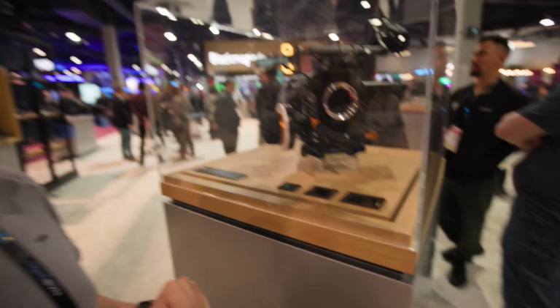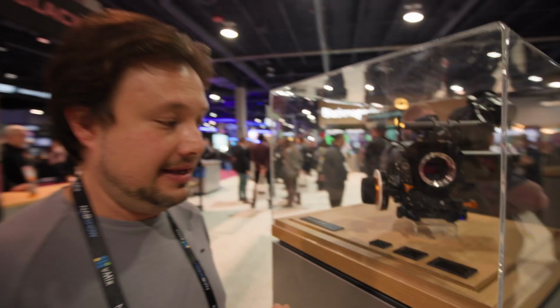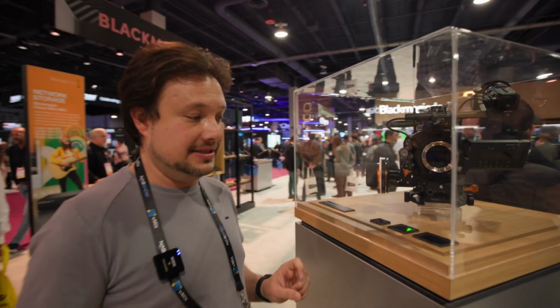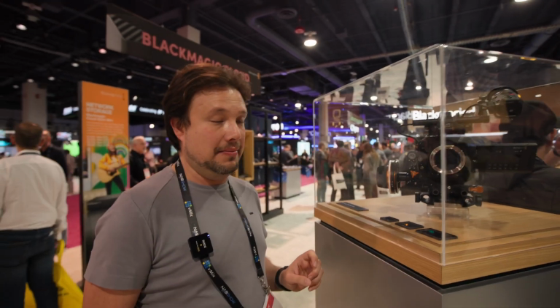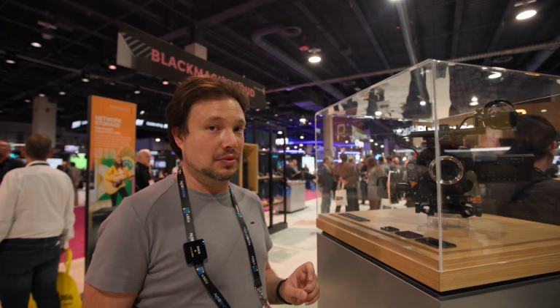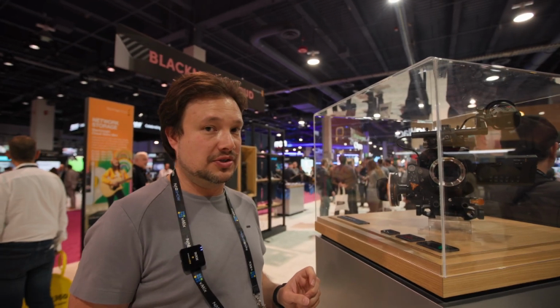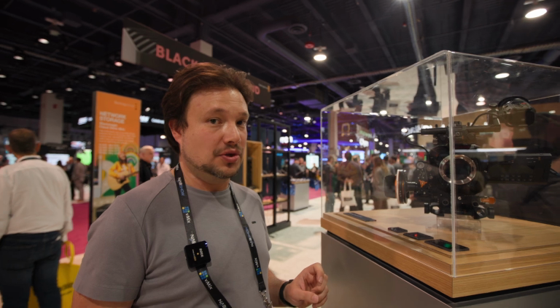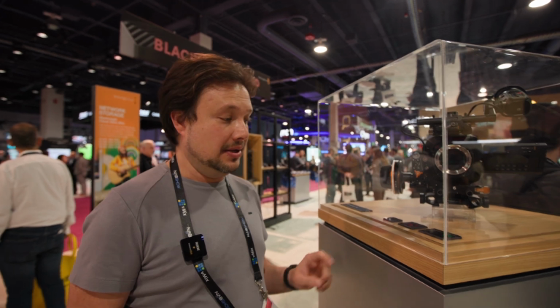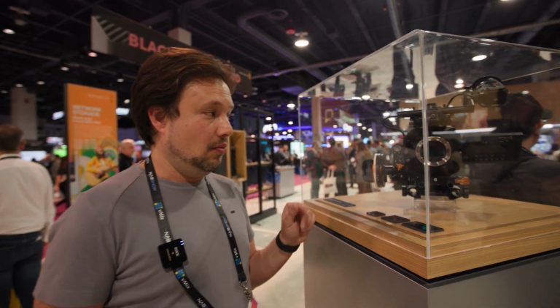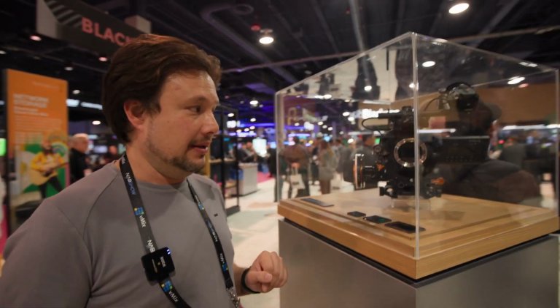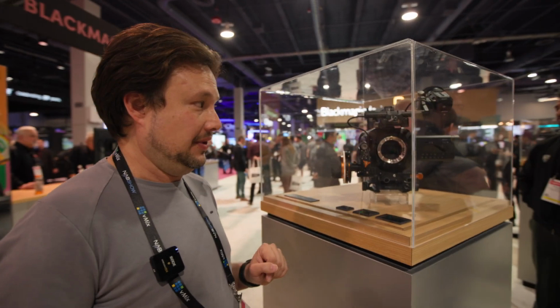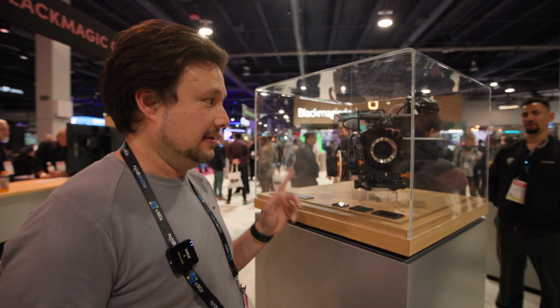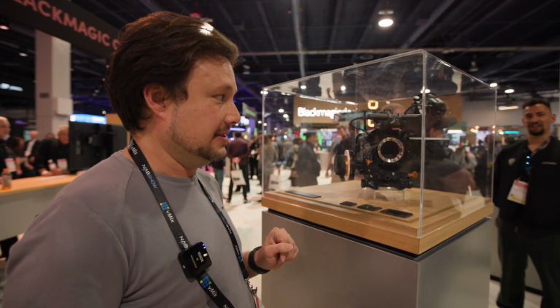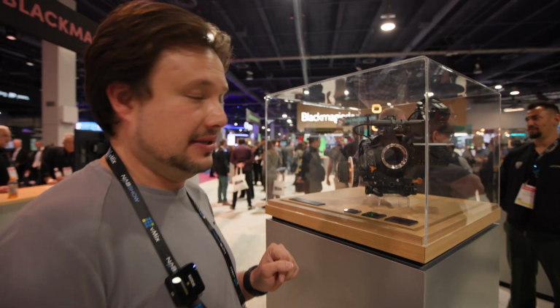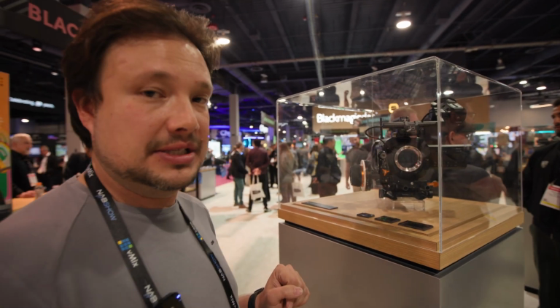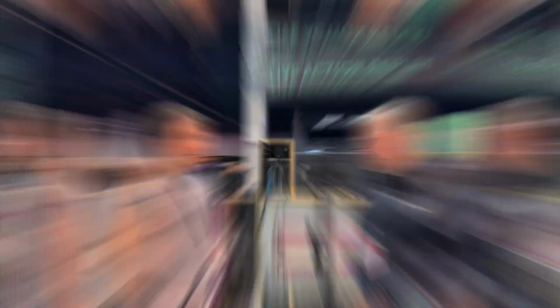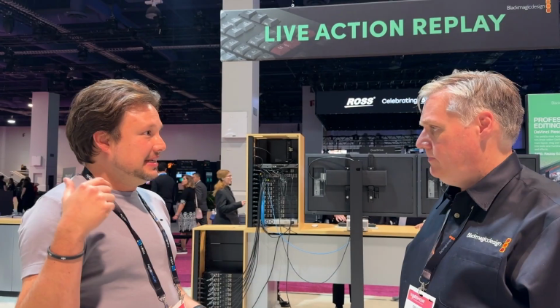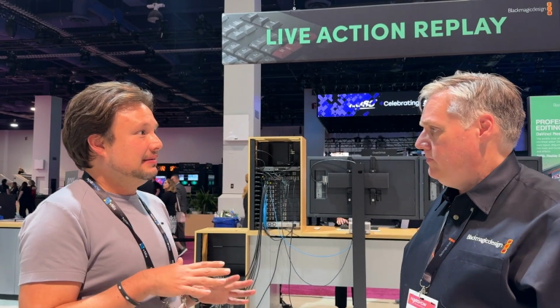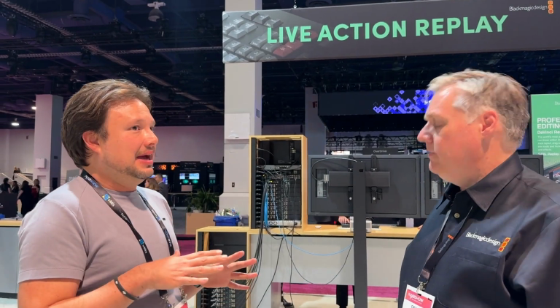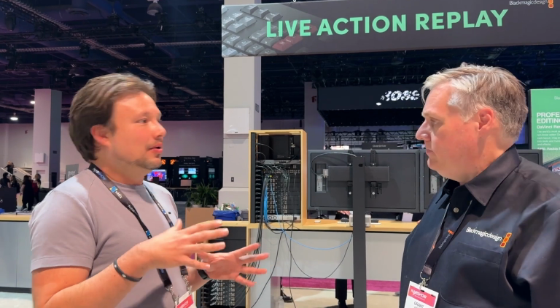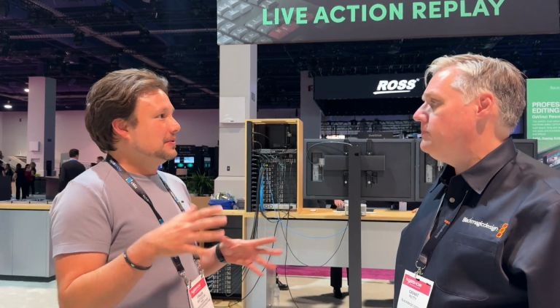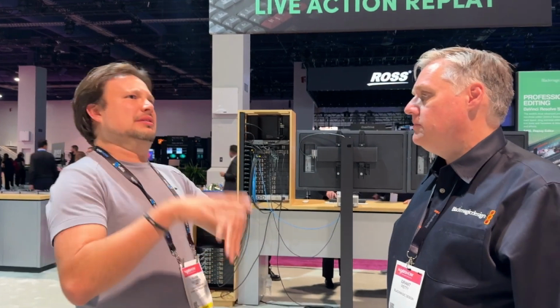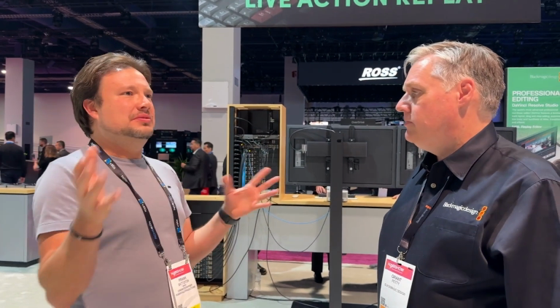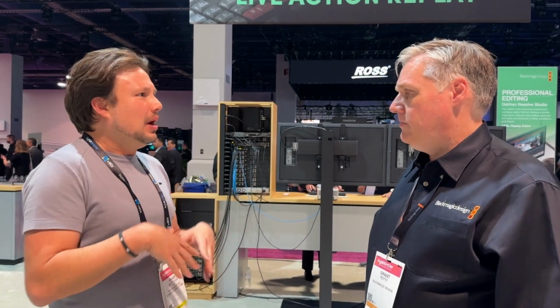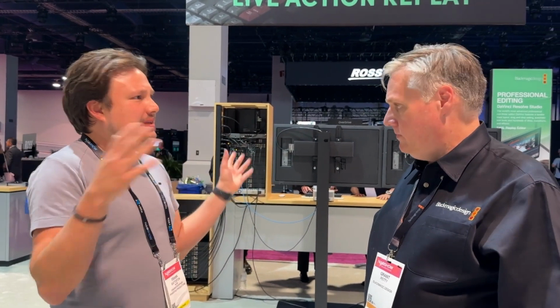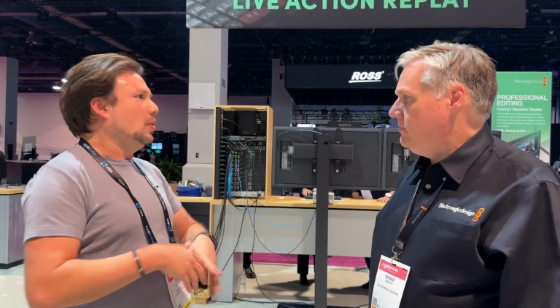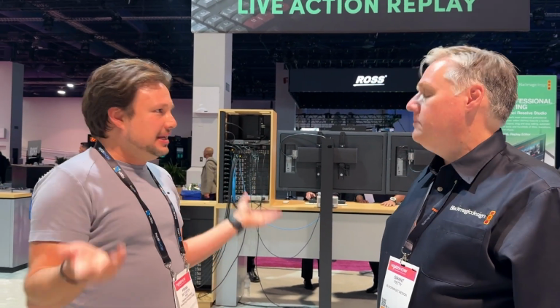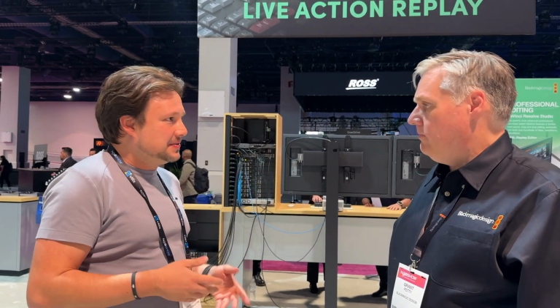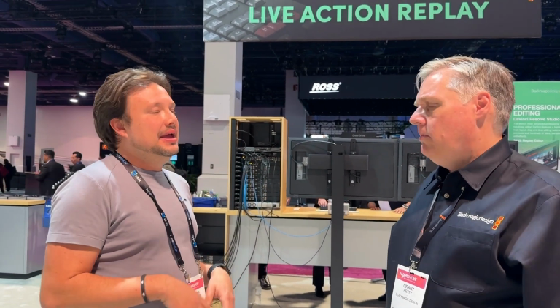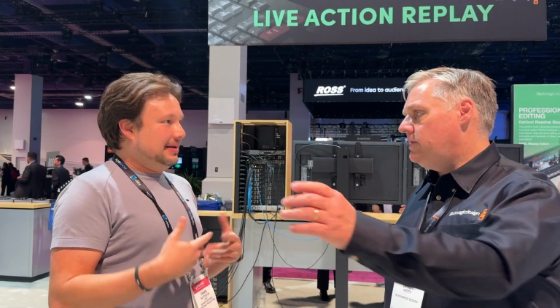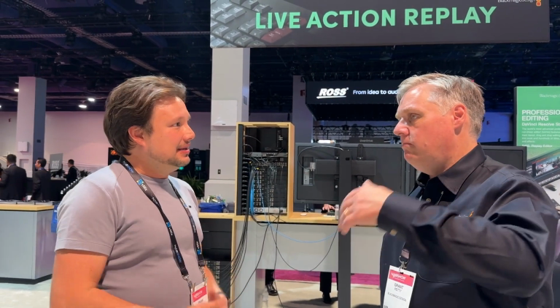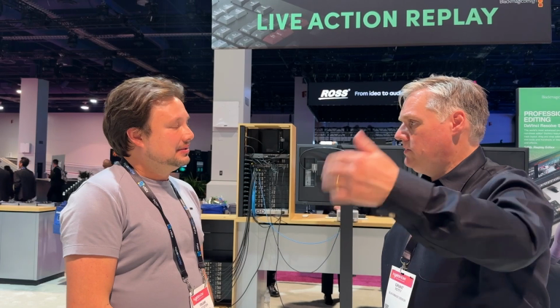So this is perfect for IMAX. I can't even imagine what people are going to start doing when they get their hands on this beast. 17K — I think people always say it's too much, I don't see the K's, why so many K's? We've always done more resolution.